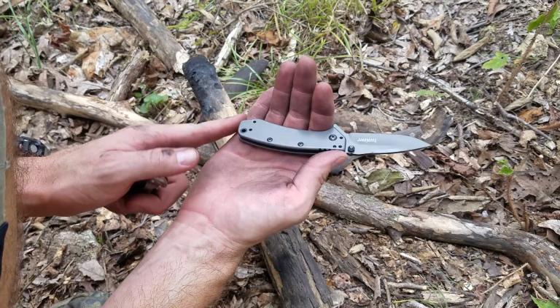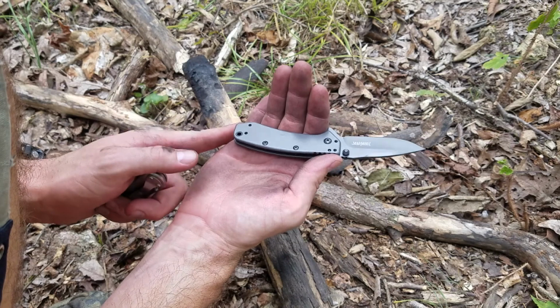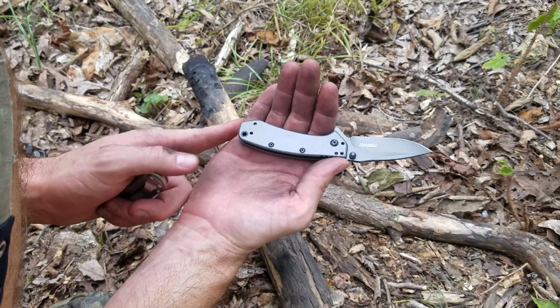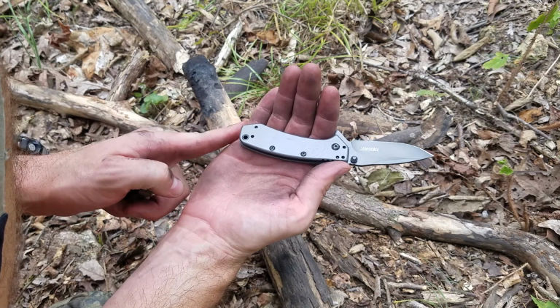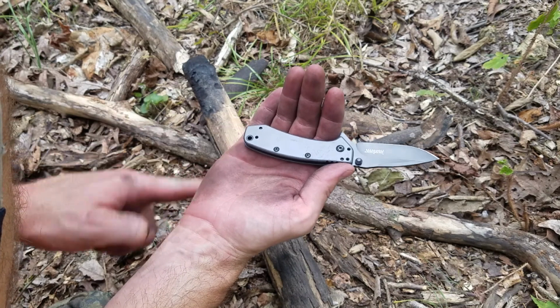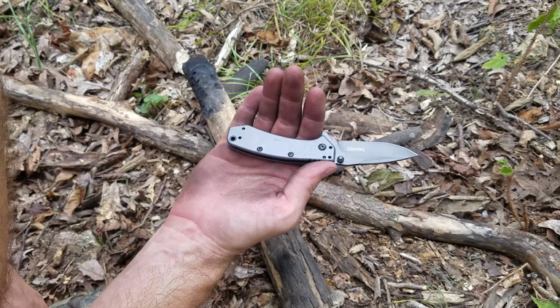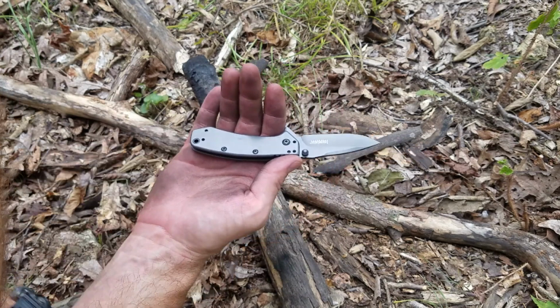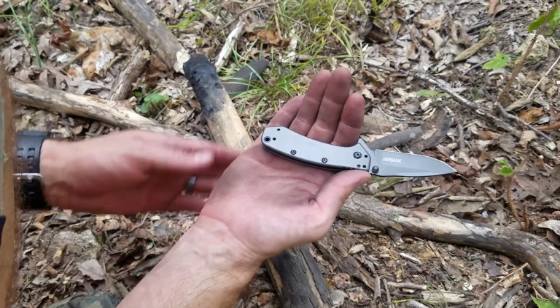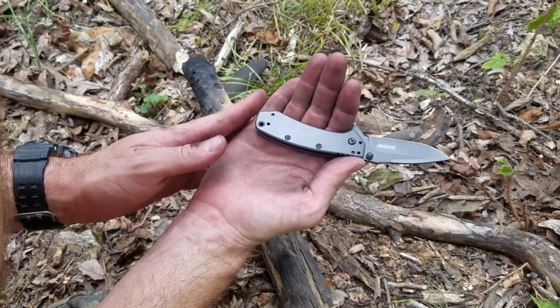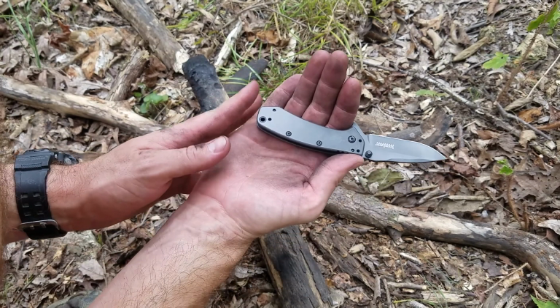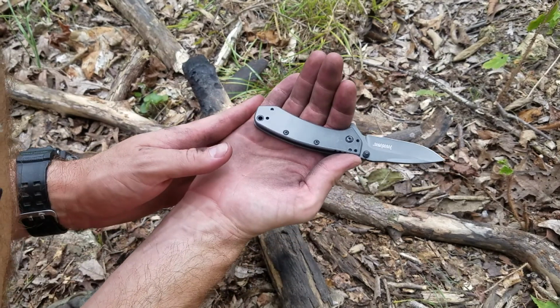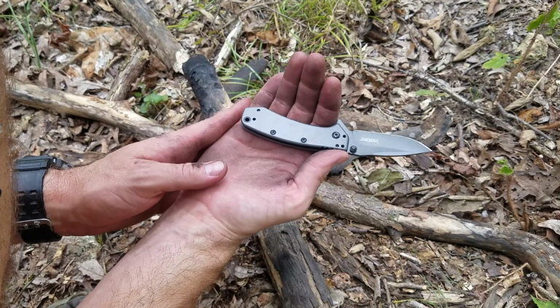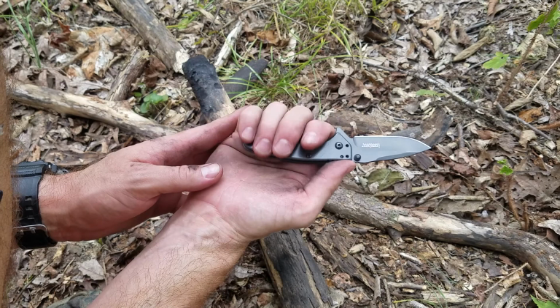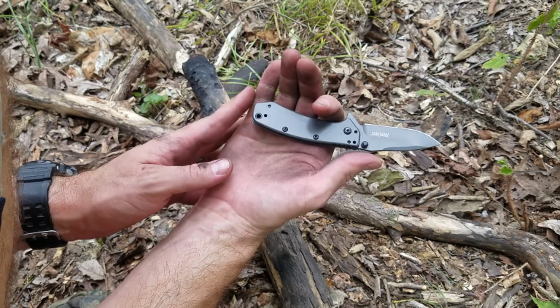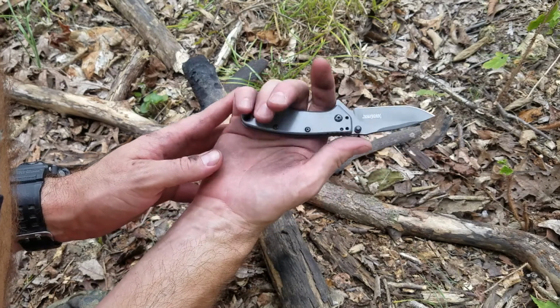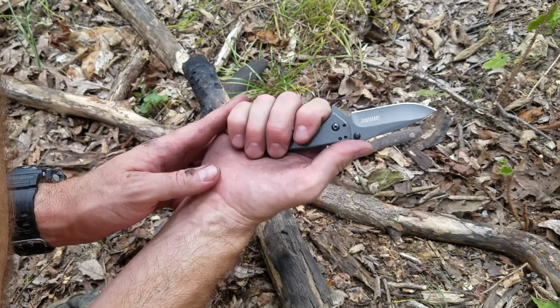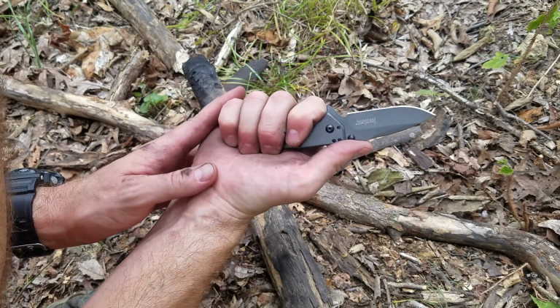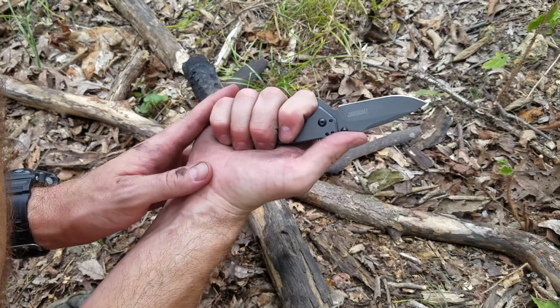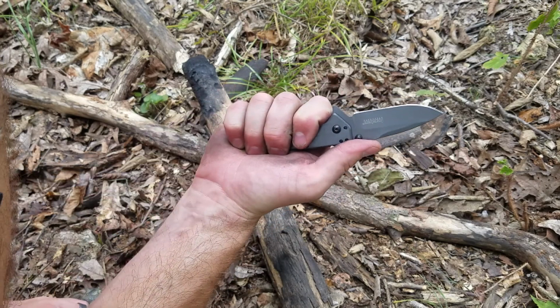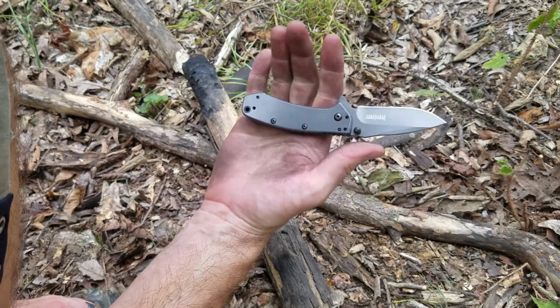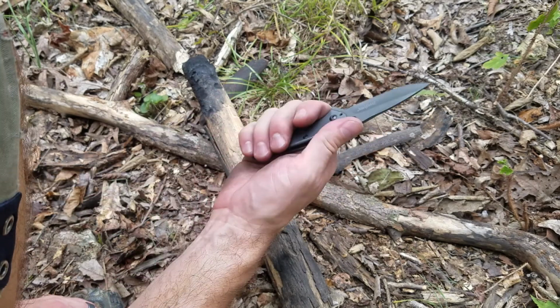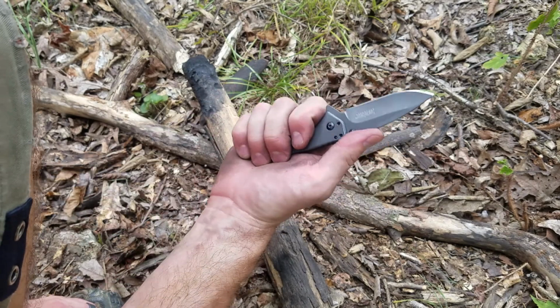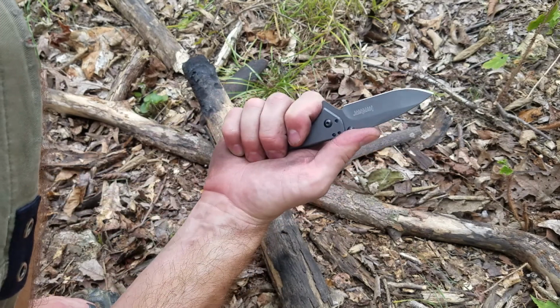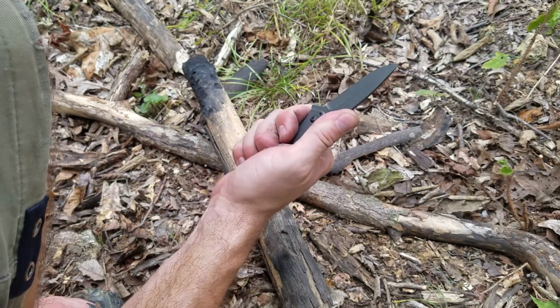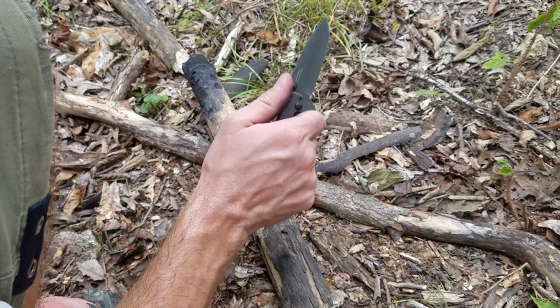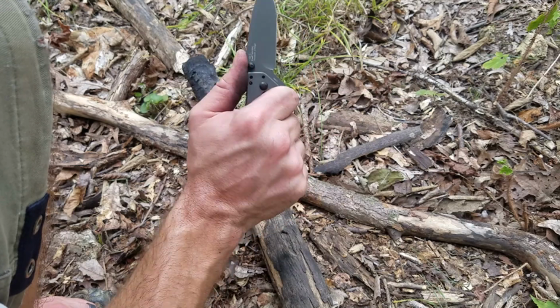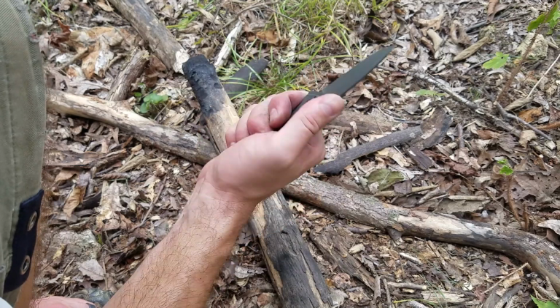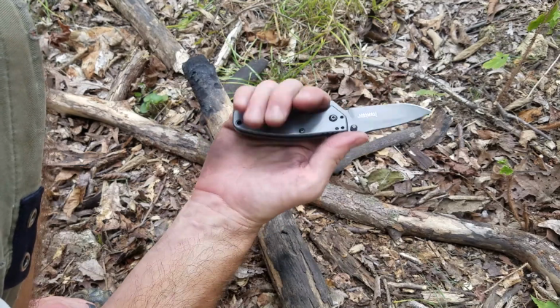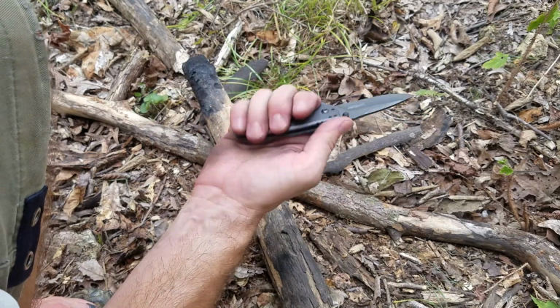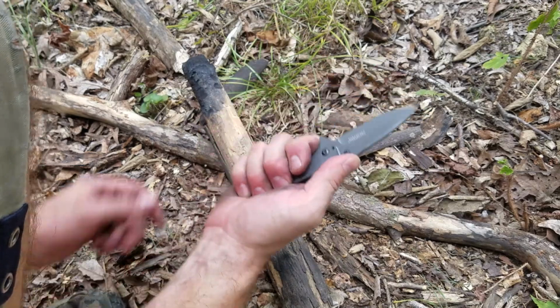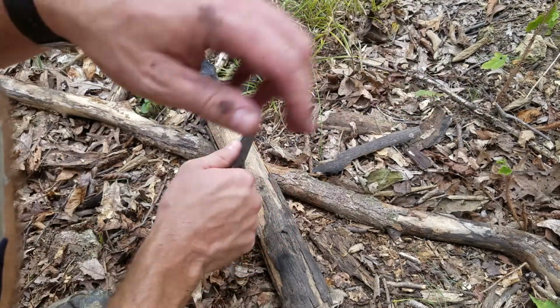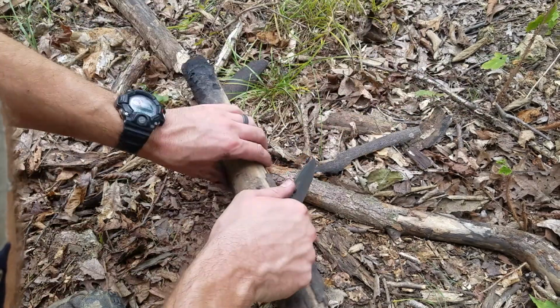The next version, the Cryo 2, I think, the handle is a little bit bigger, which I think would fit my hand a little bit better. But I really like the design, the fit, the finish, the feel of this in hand.